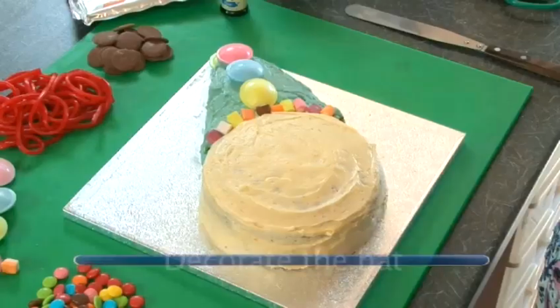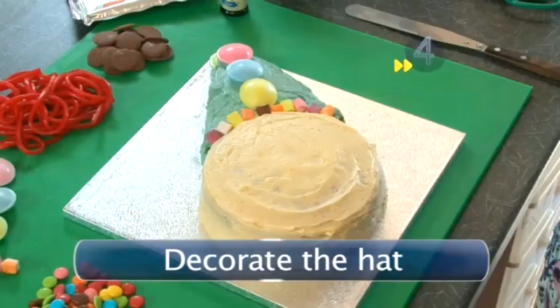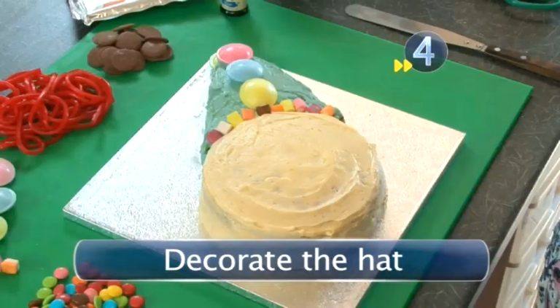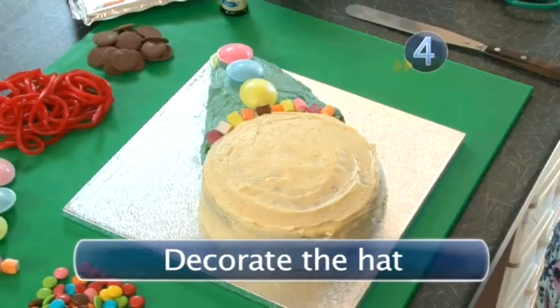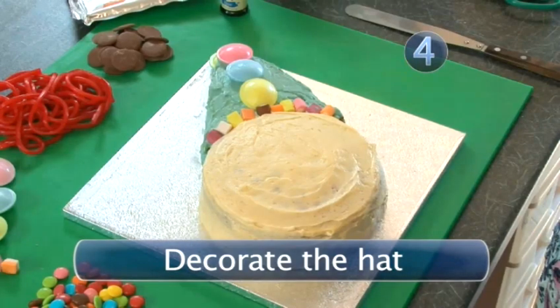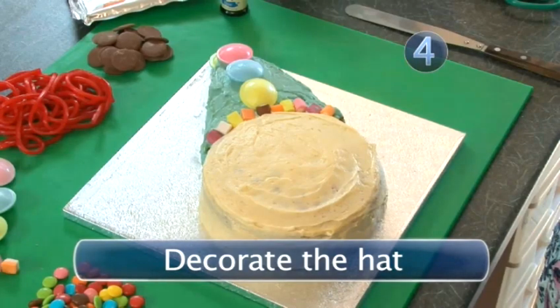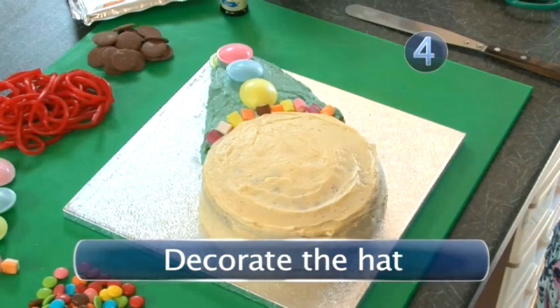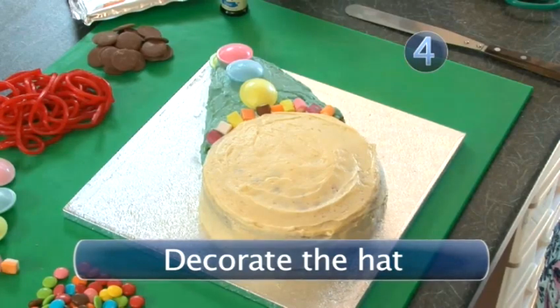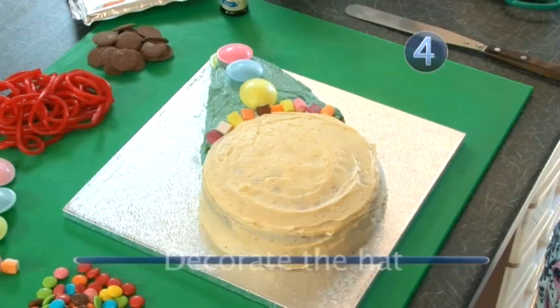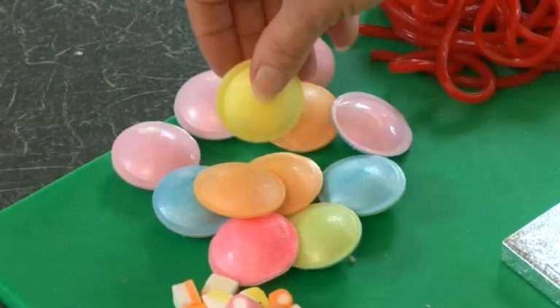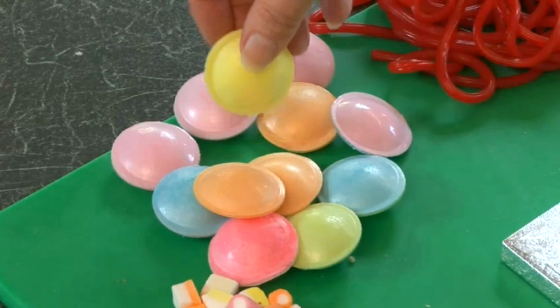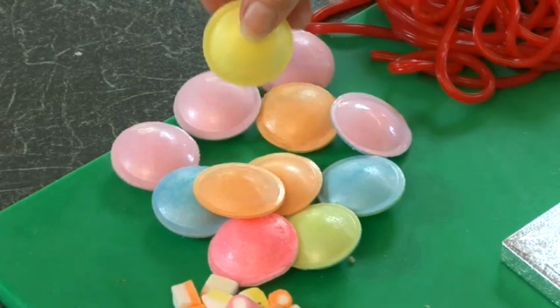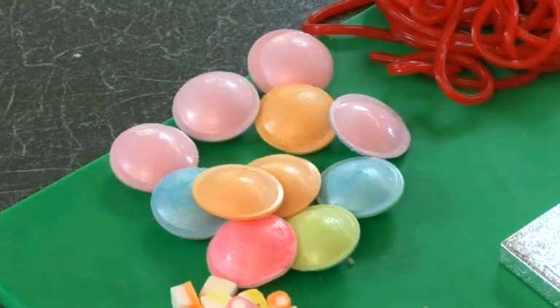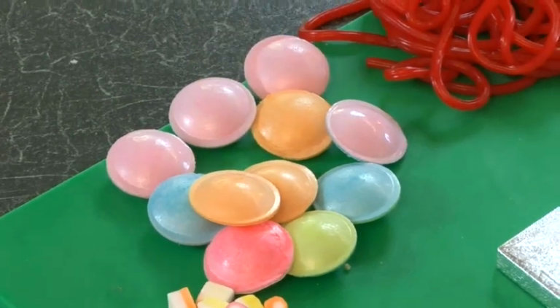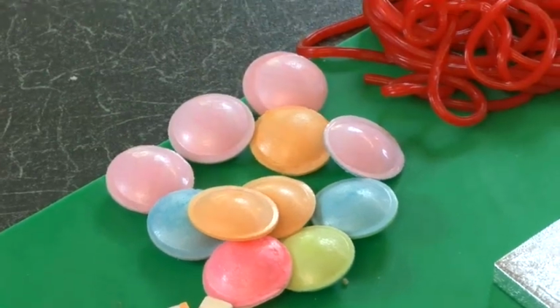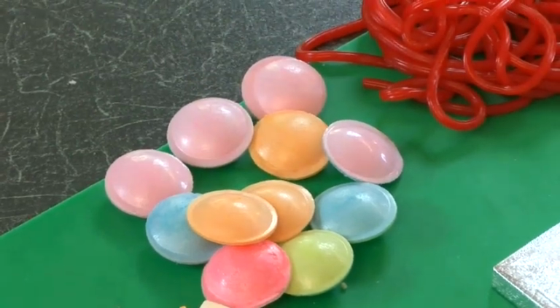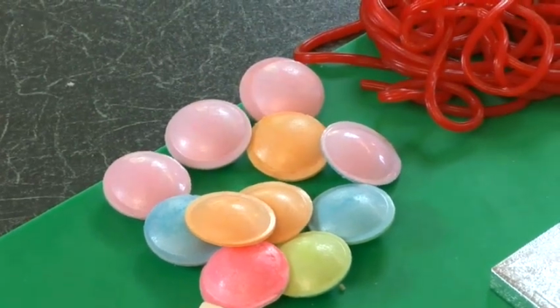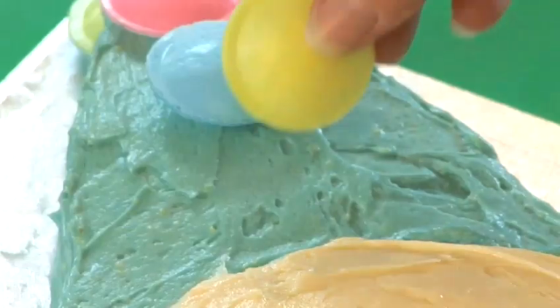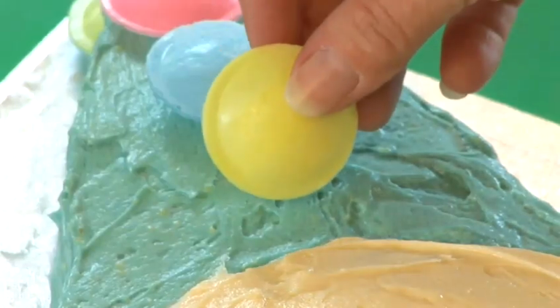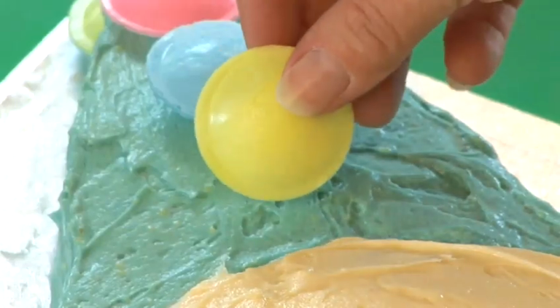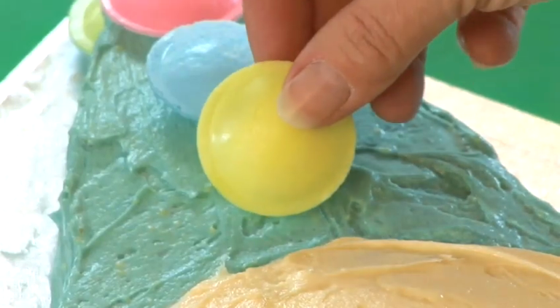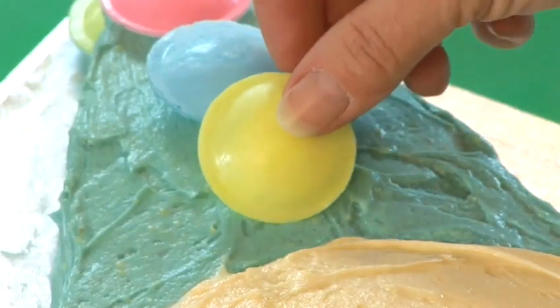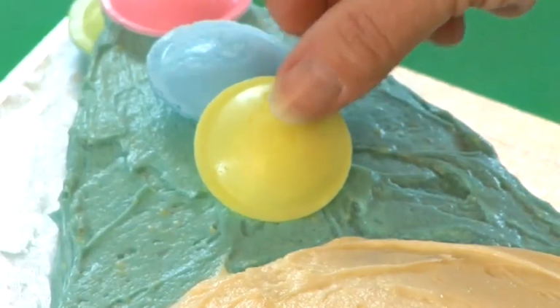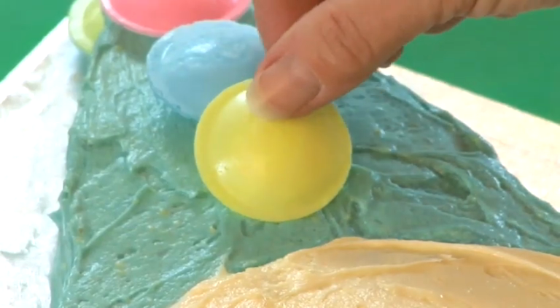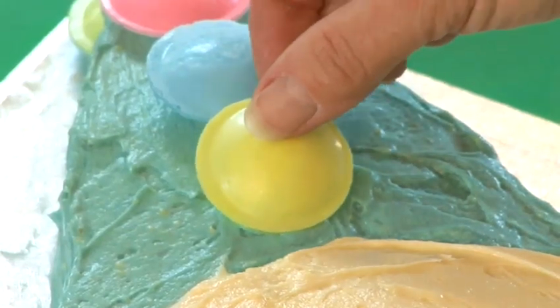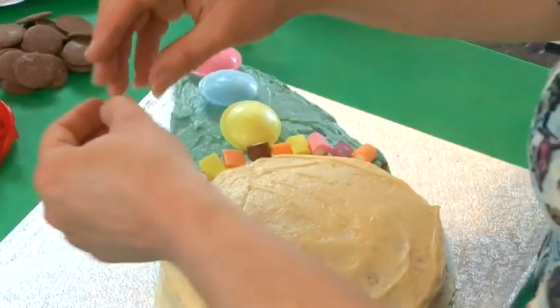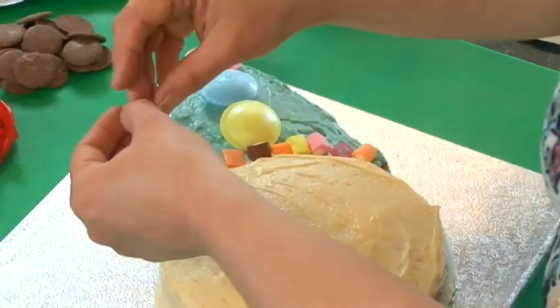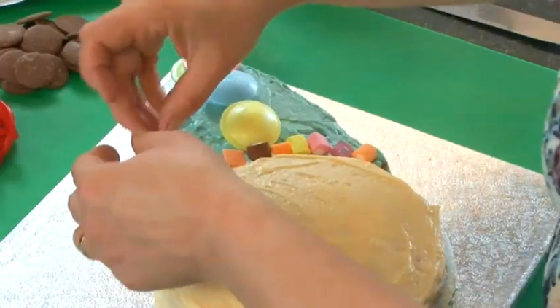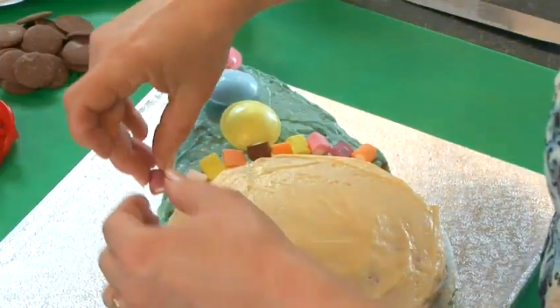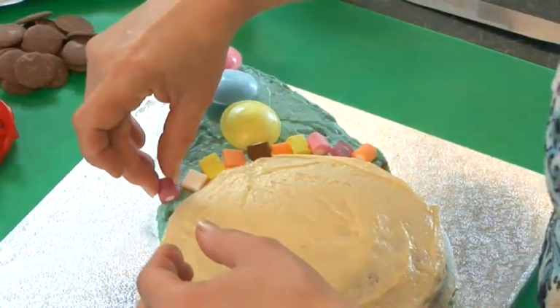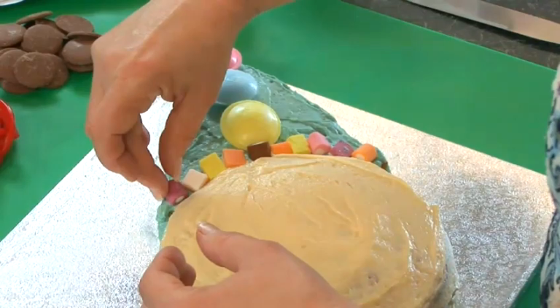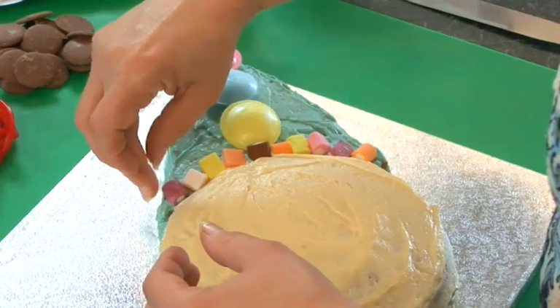Step 4: Decorate The Hat. Stick a row of flying saucers down the centre of the hat for baubles and line the rim with dolly mixtures.